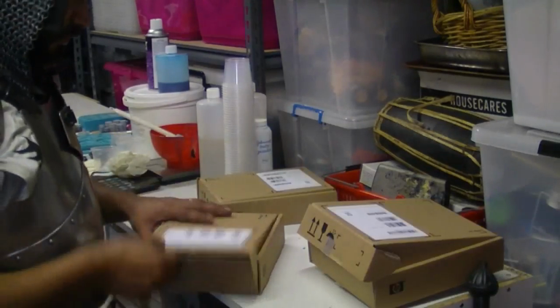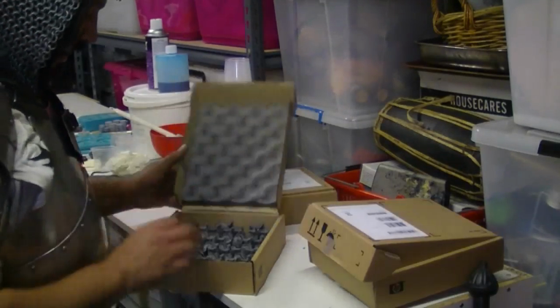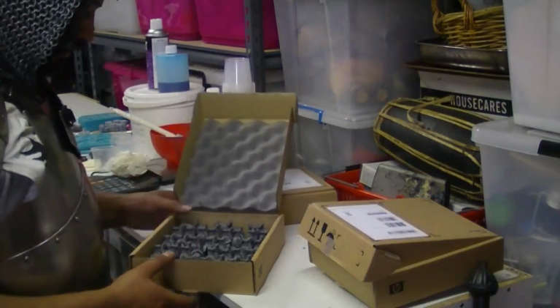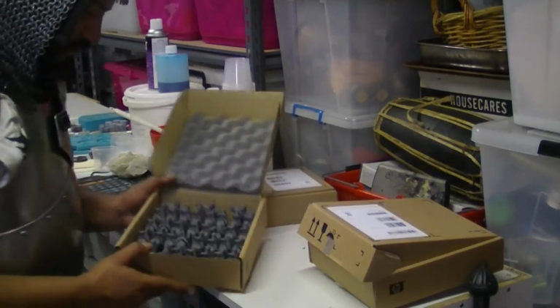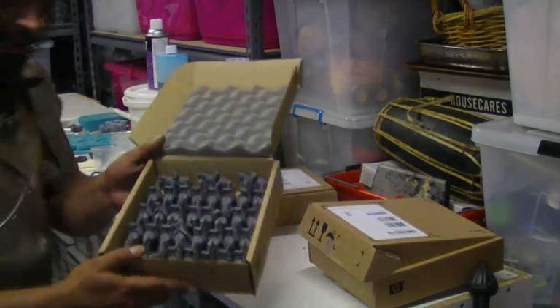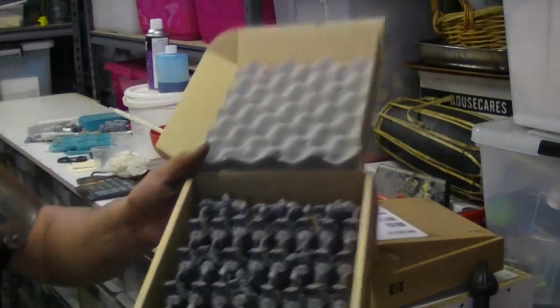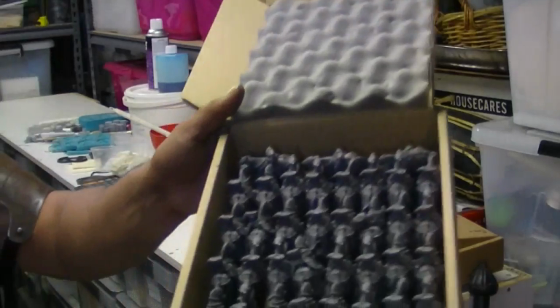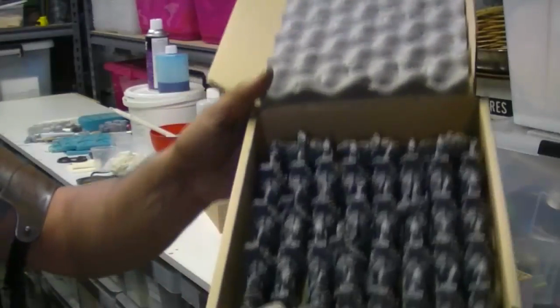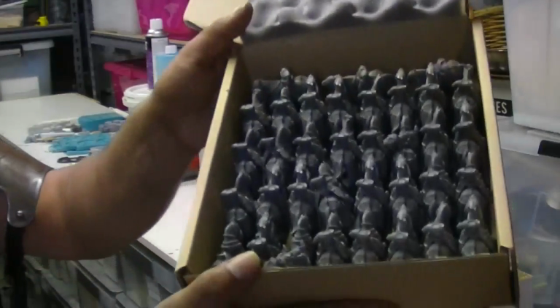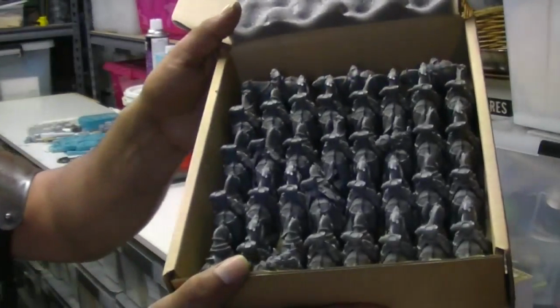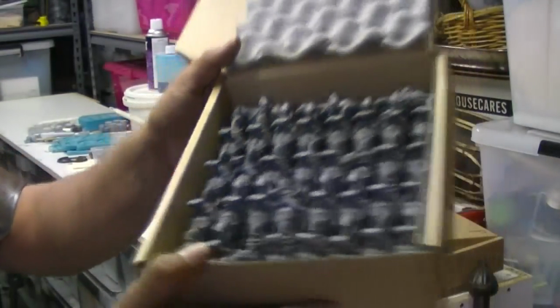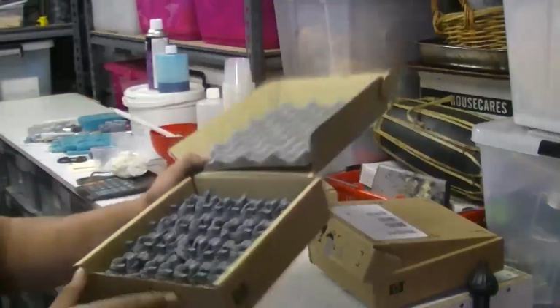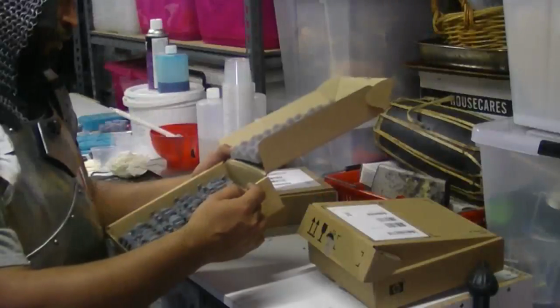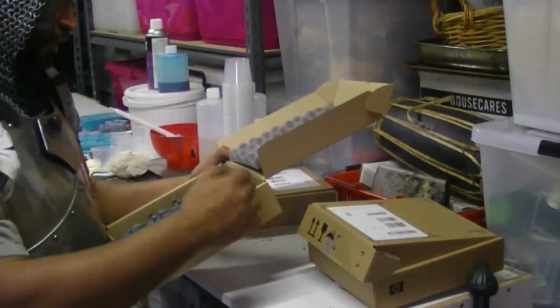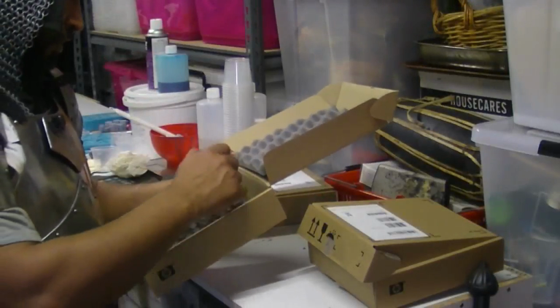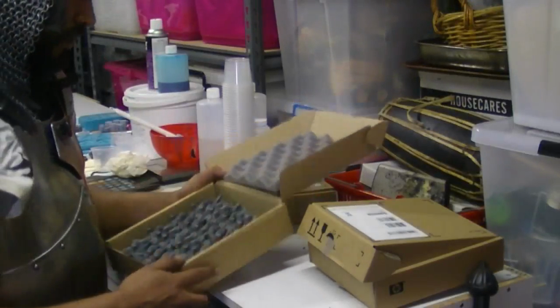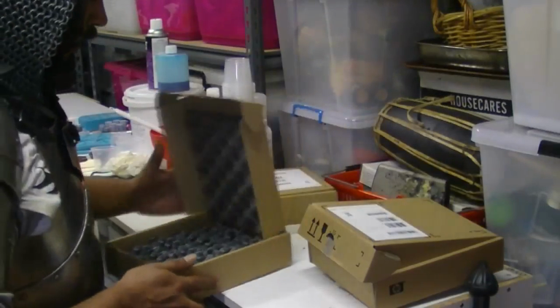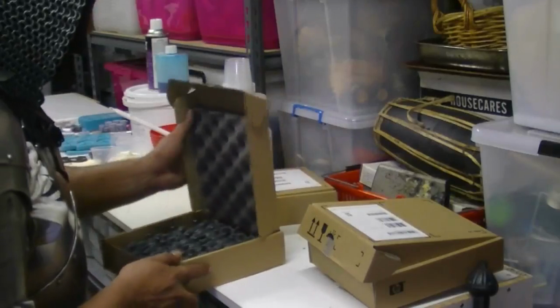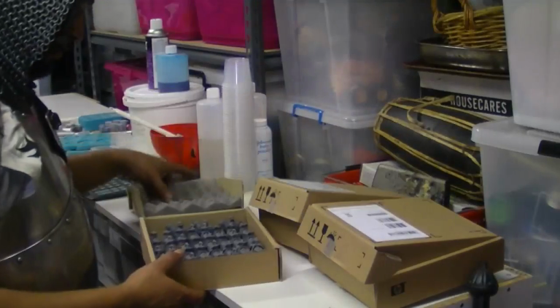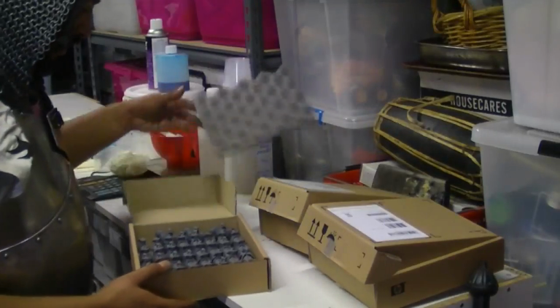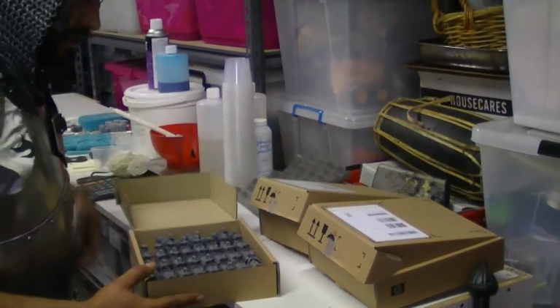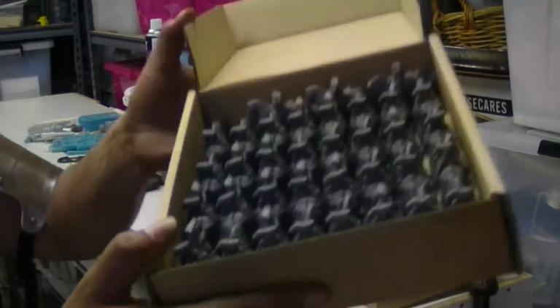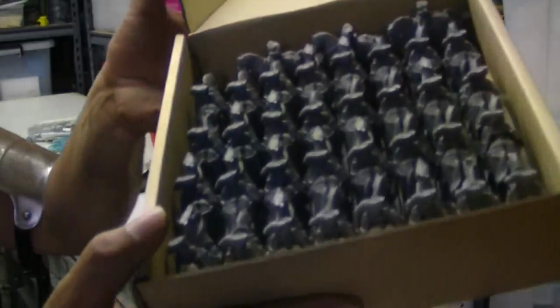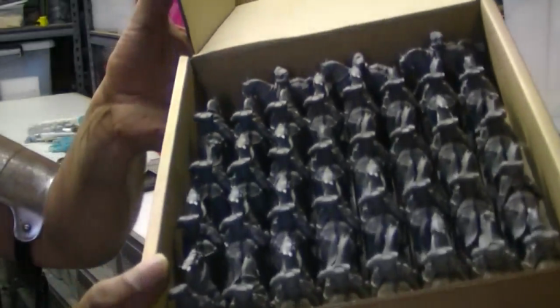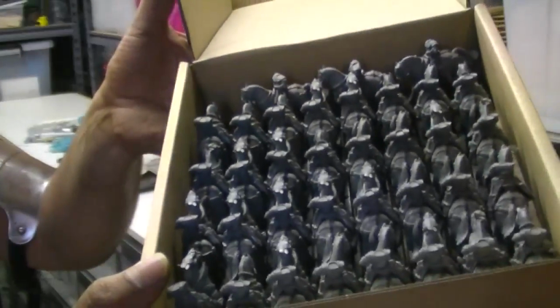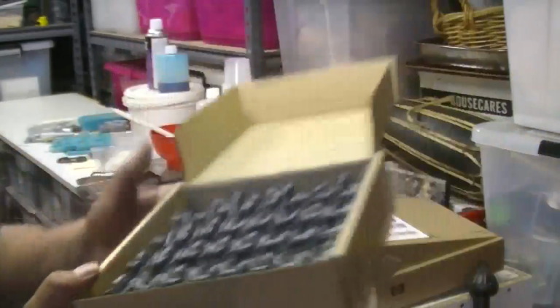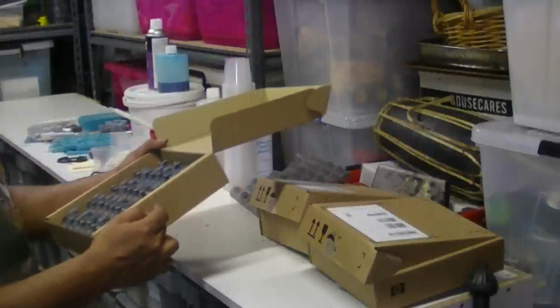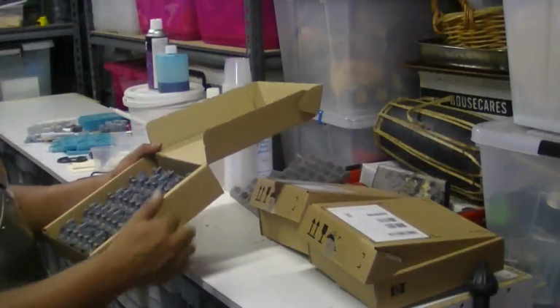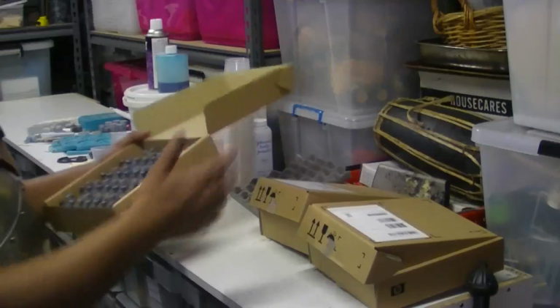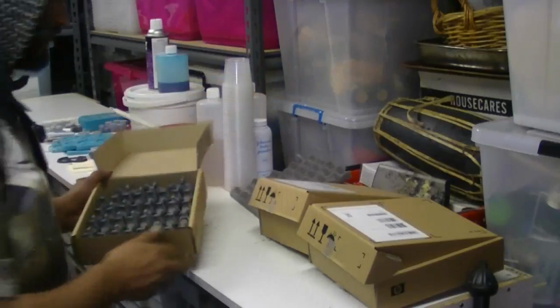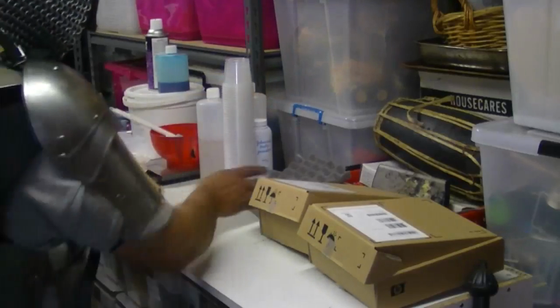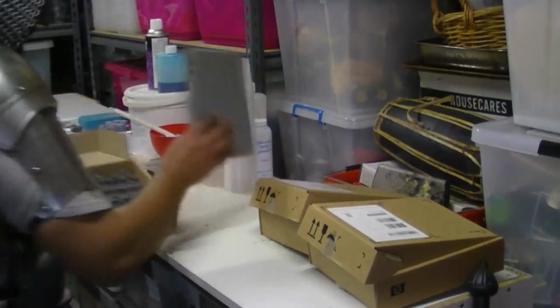What have we got in here? Oh look at this one - that's what you want to get for Christmas, isn't it boys and girls. Merry Christmas! There's thirty-five in this box.